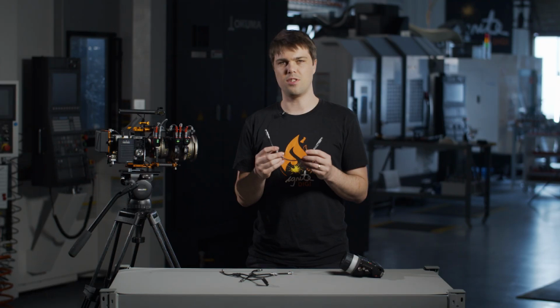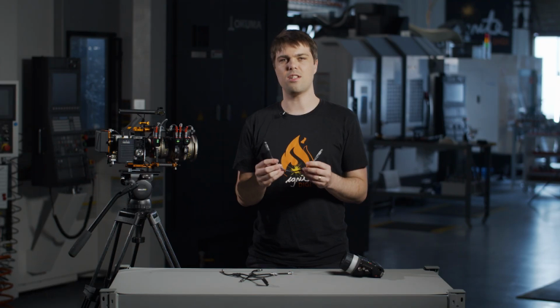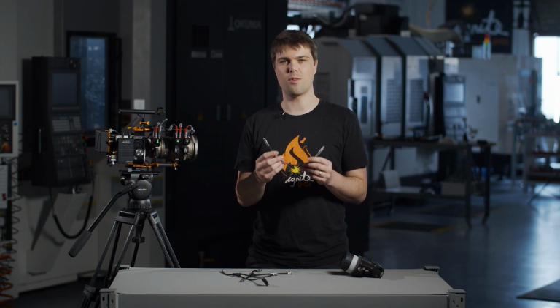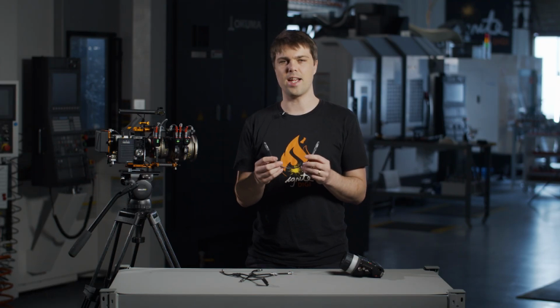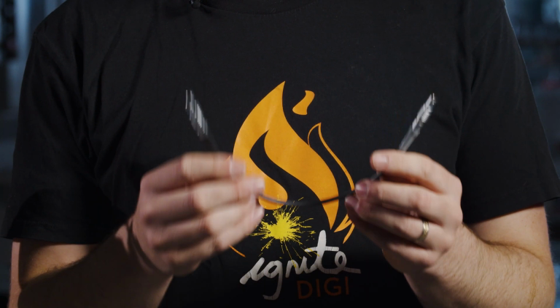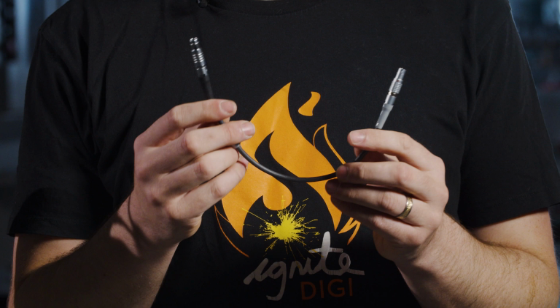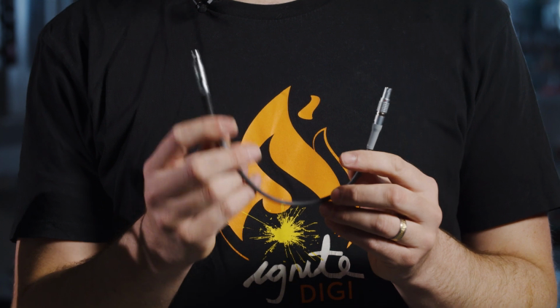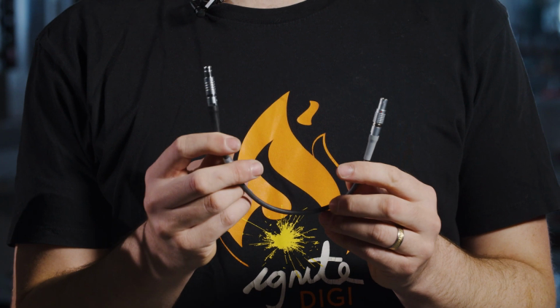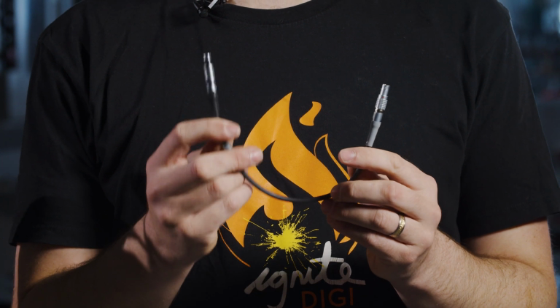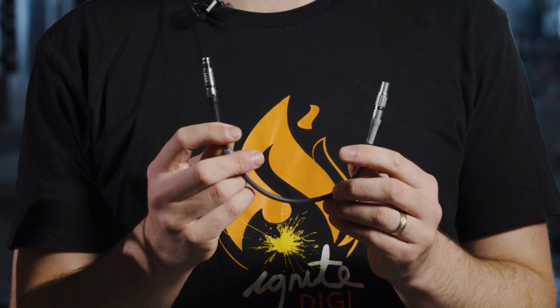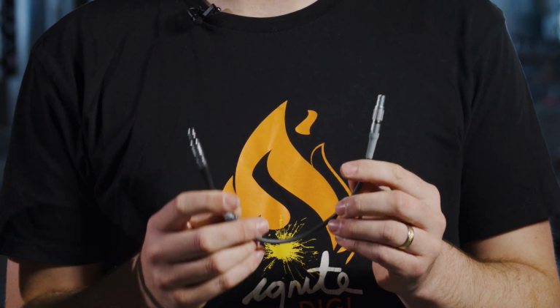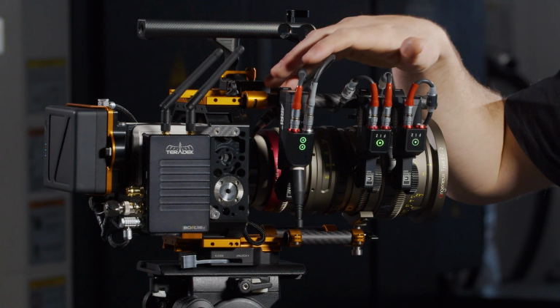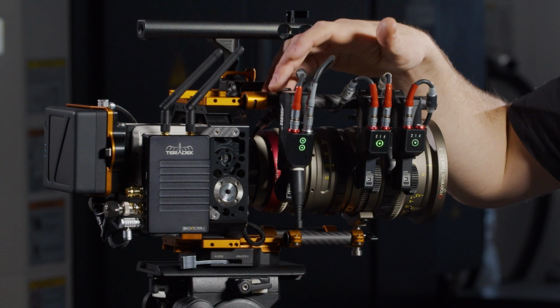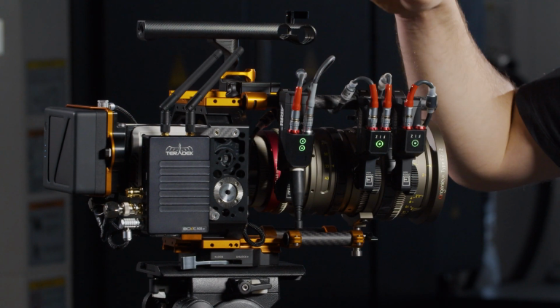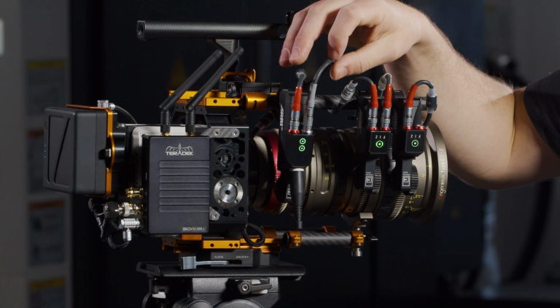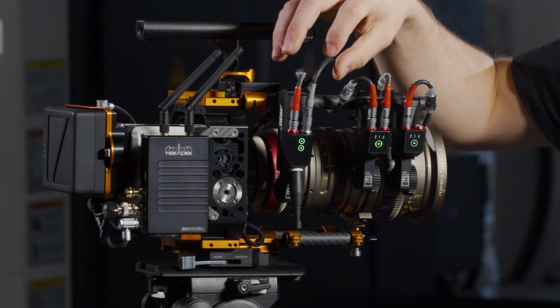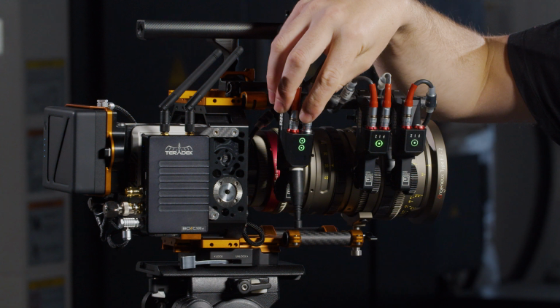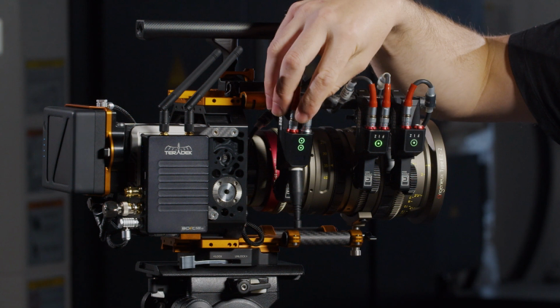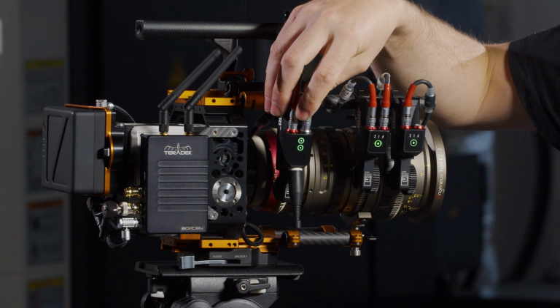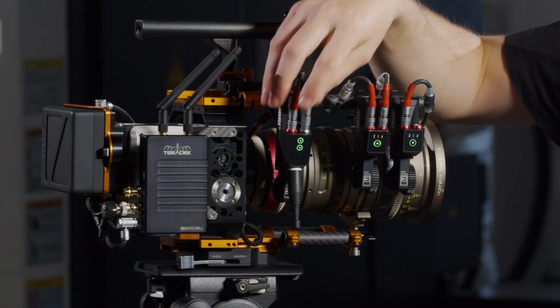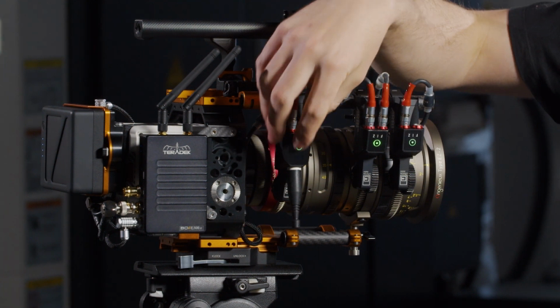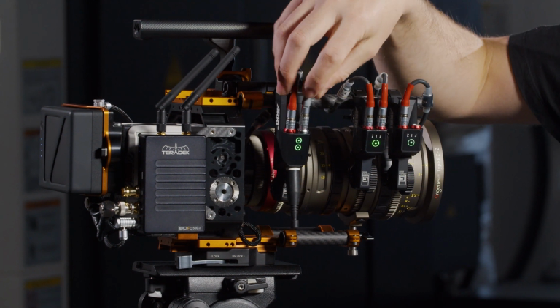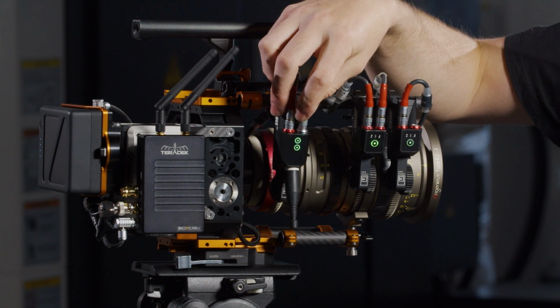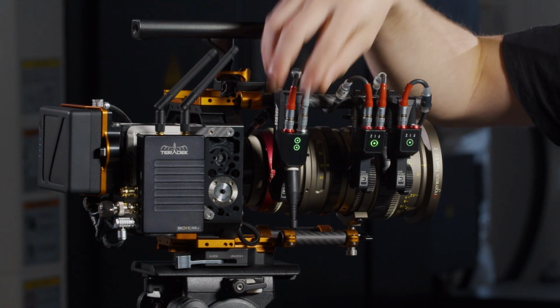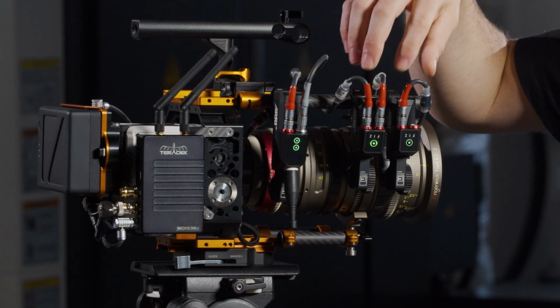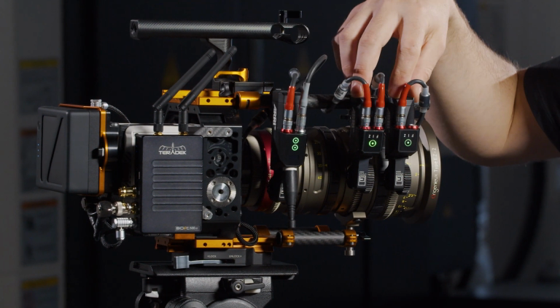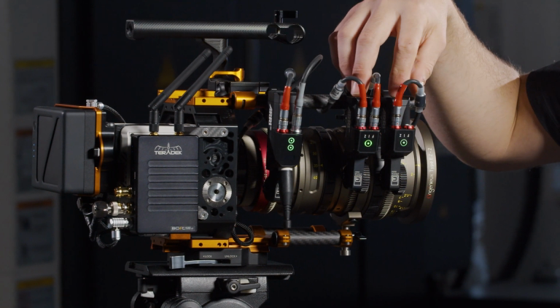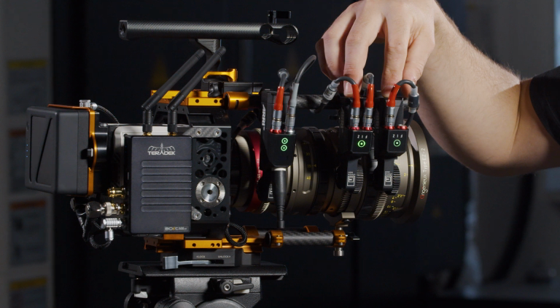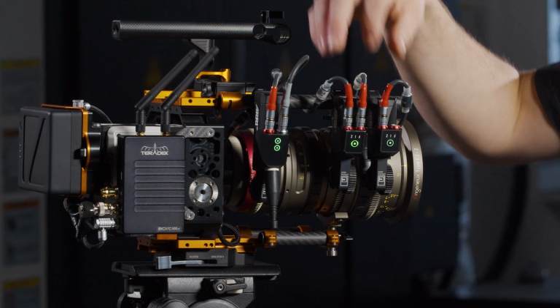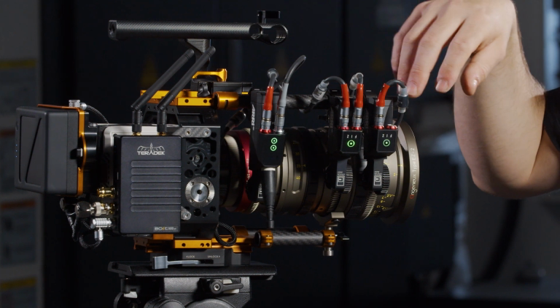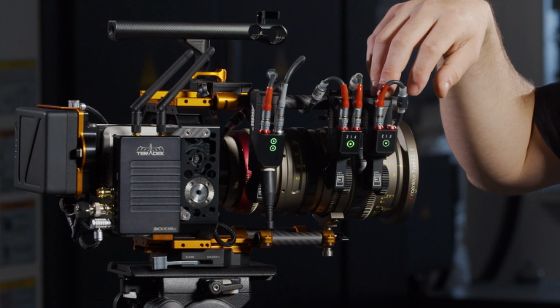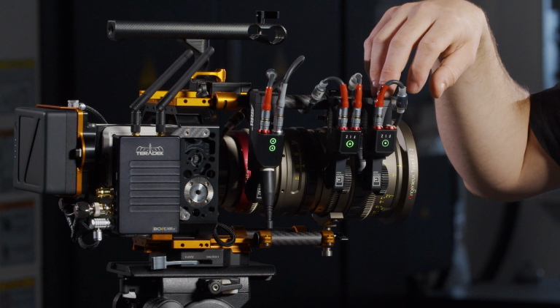We've designed it to work with a range of Arri 3-pin Fischer RS cables. In this Komodo setup, we have the C-Force Mini RF motor, which acts as an MDR, and two C-Force Mini motors to complete the FIS system.